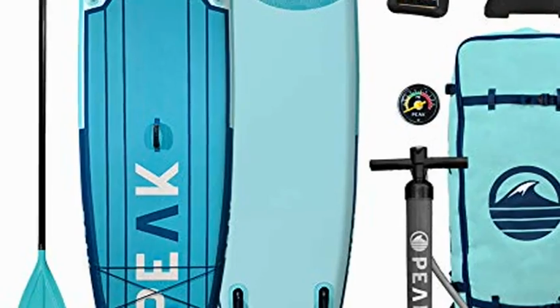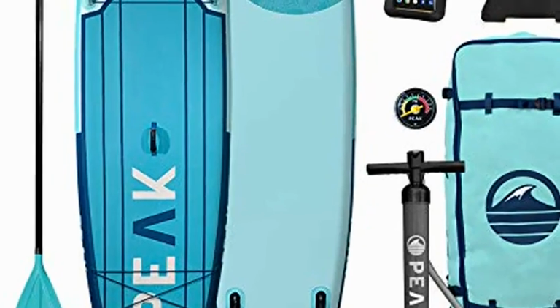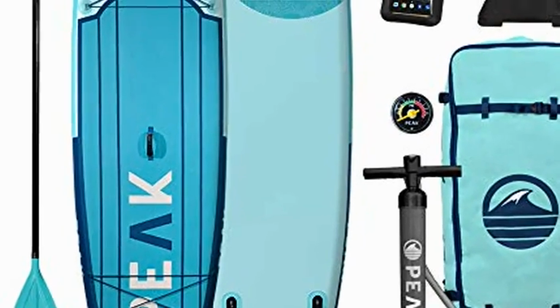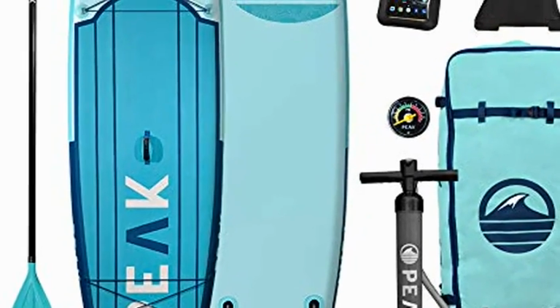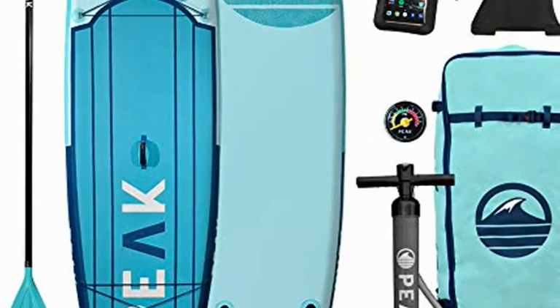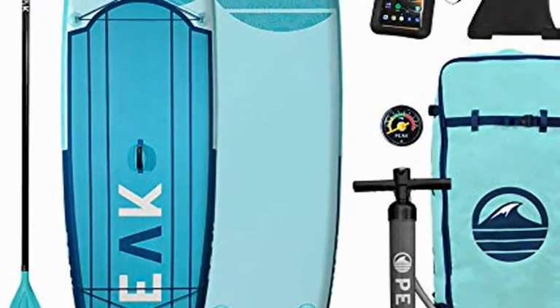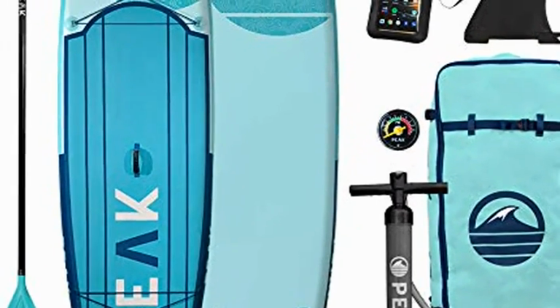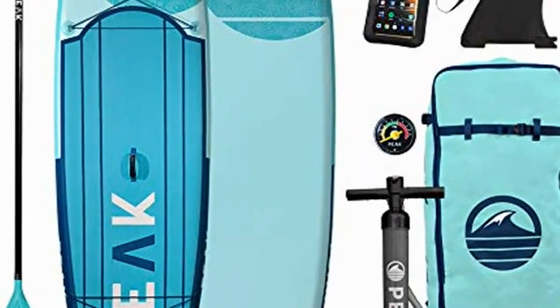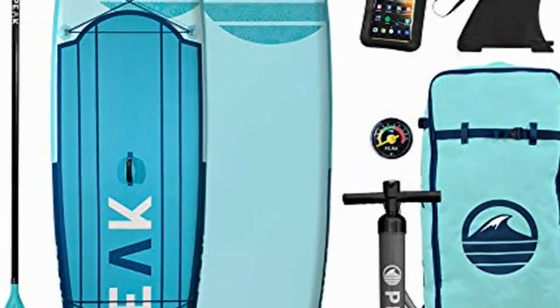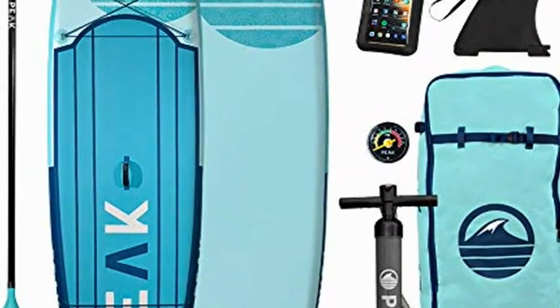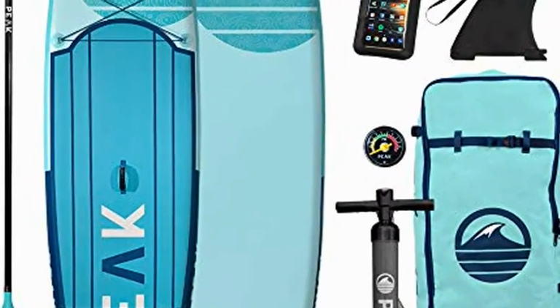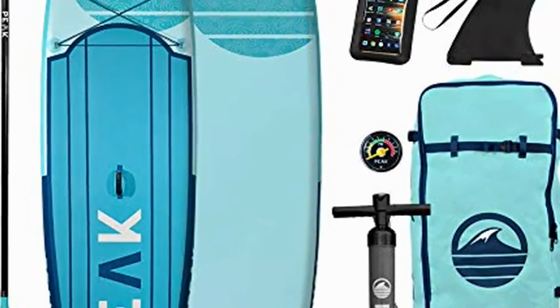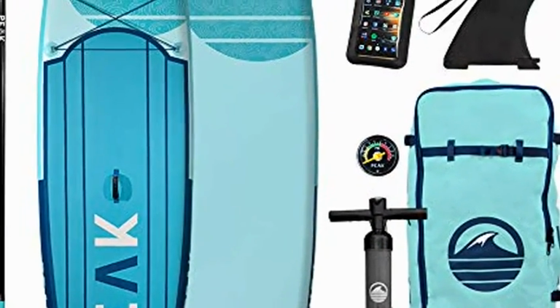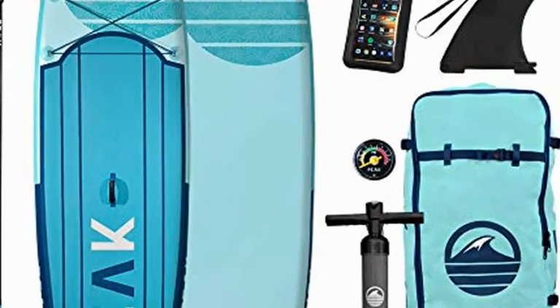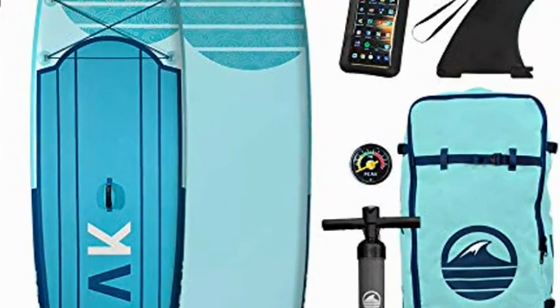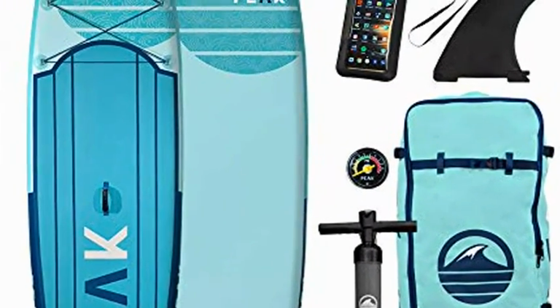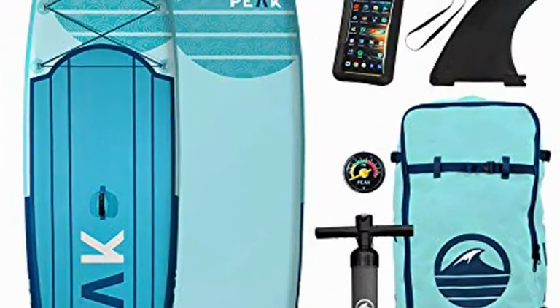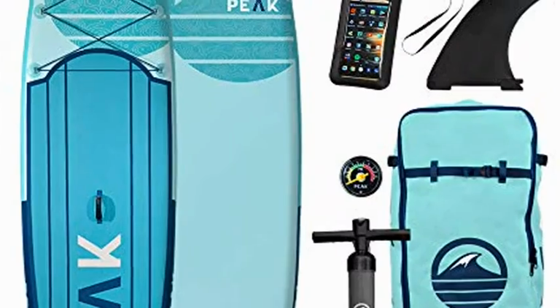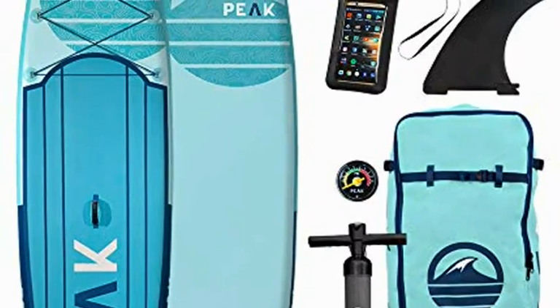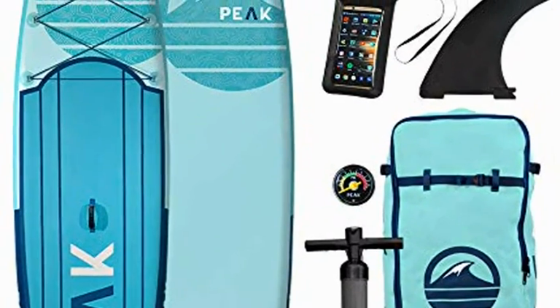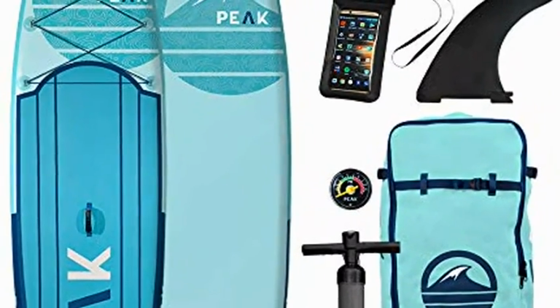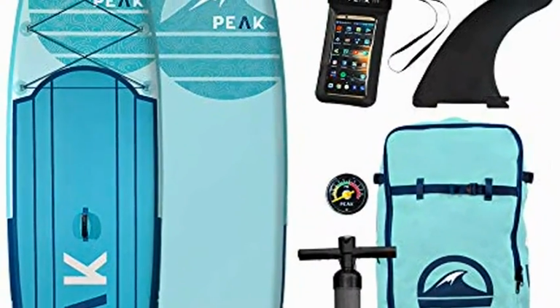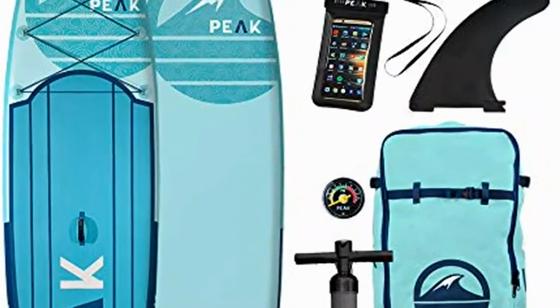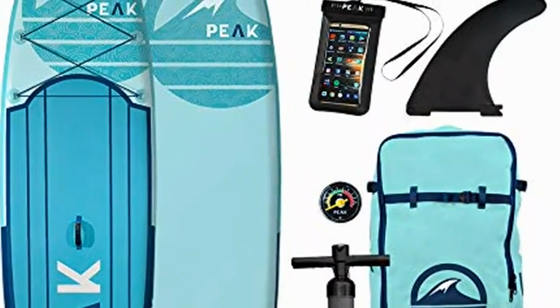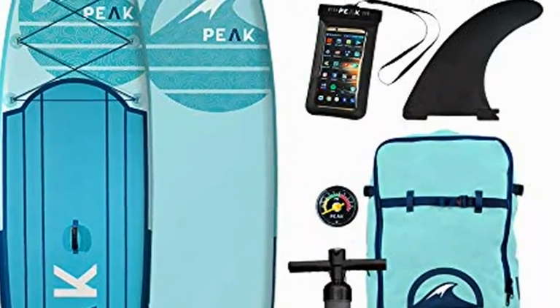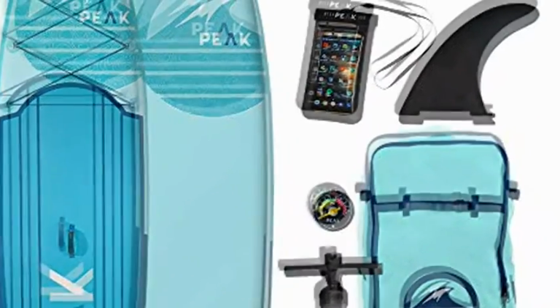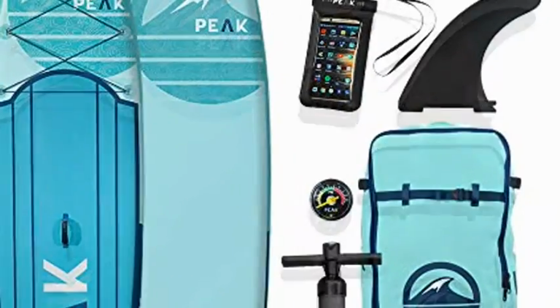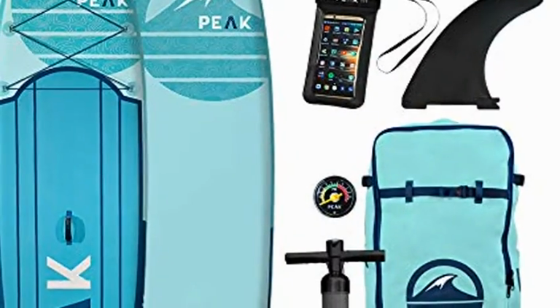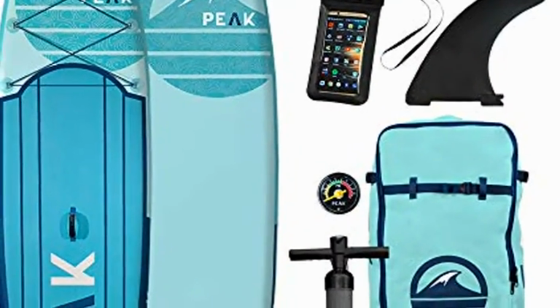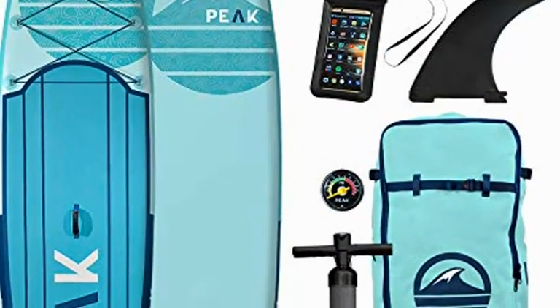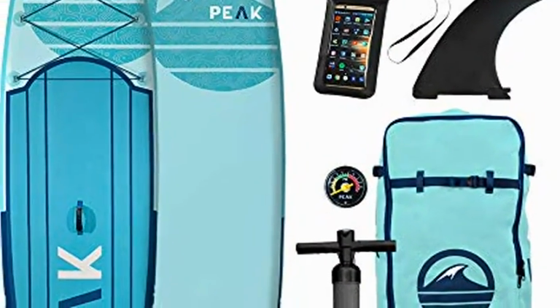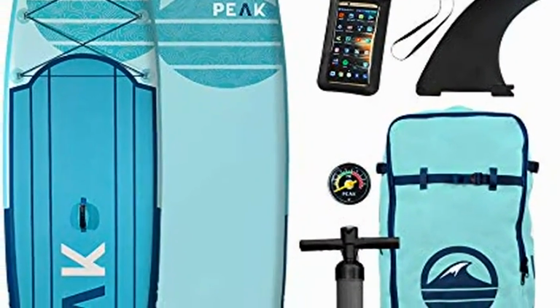Peak Expedition Inflatable Stand-Up Paddleboard 10-6. For more details, please click the blue link below in the description.